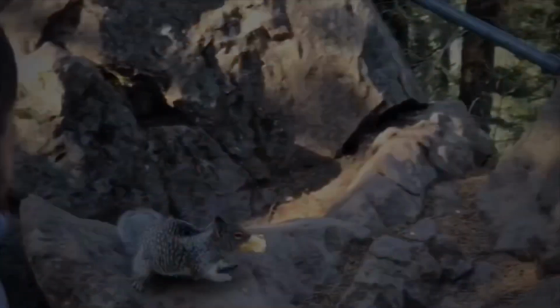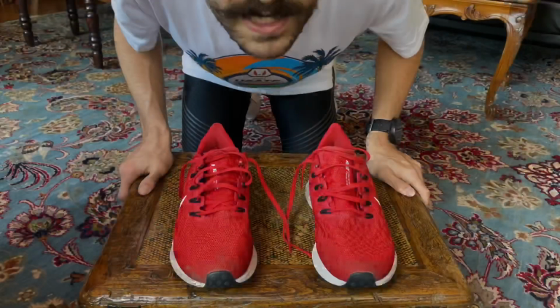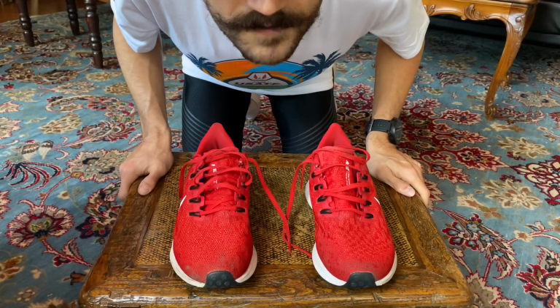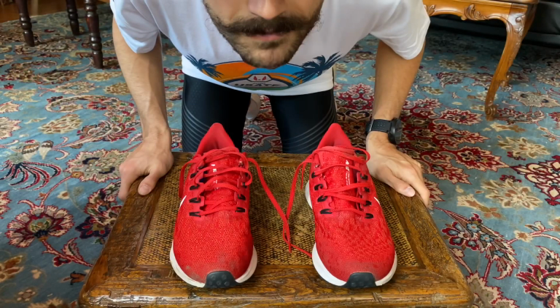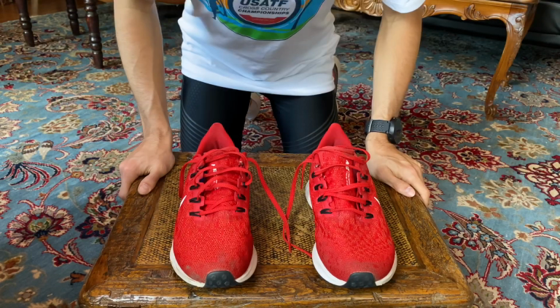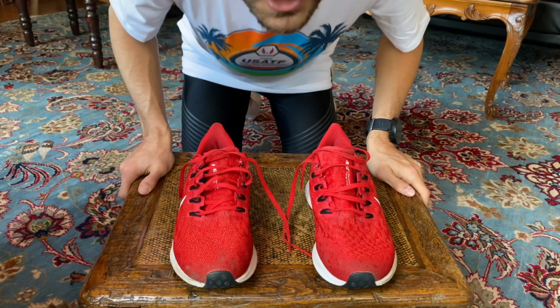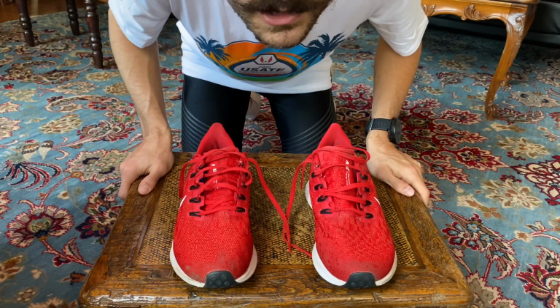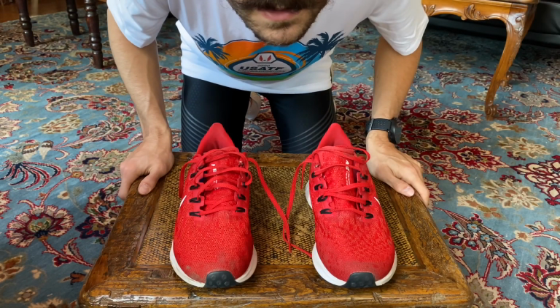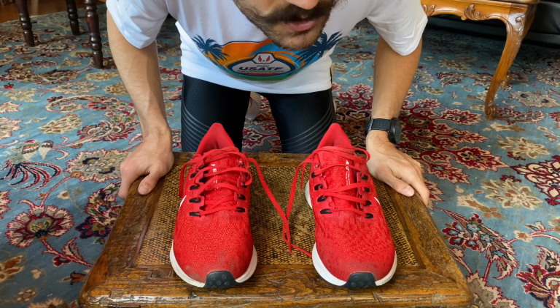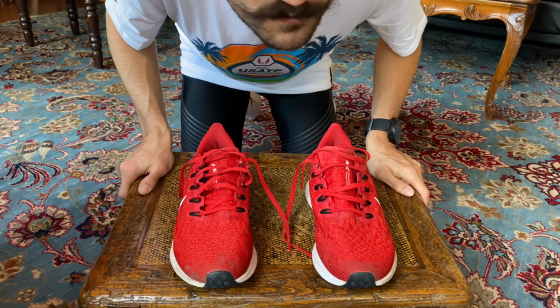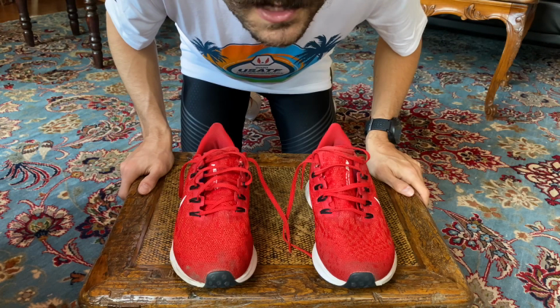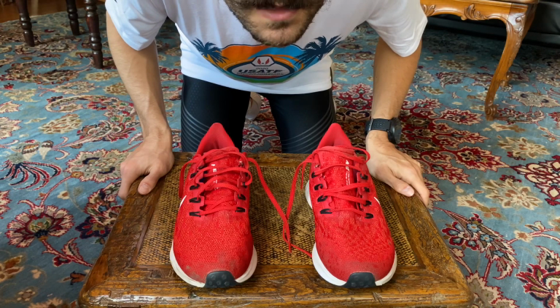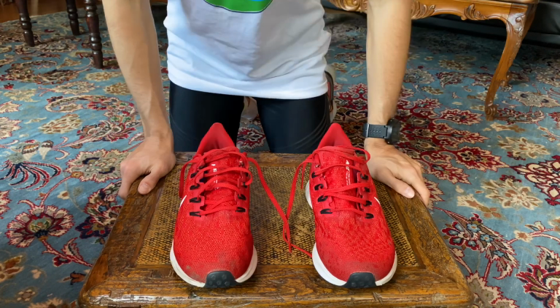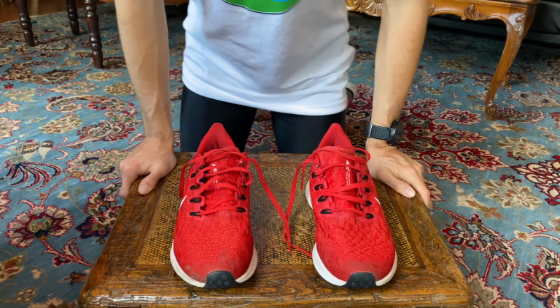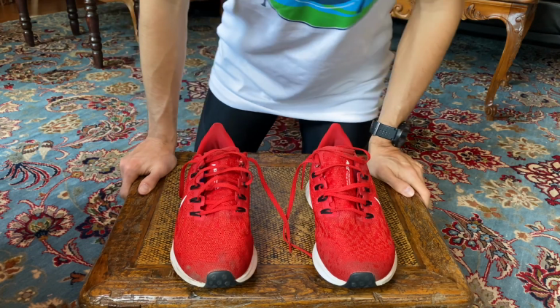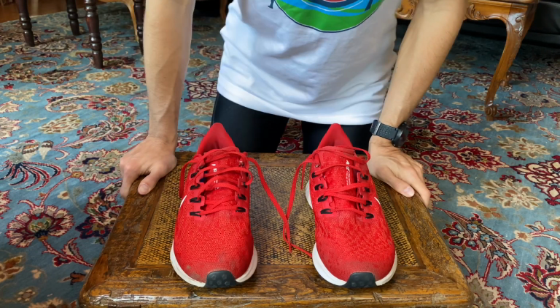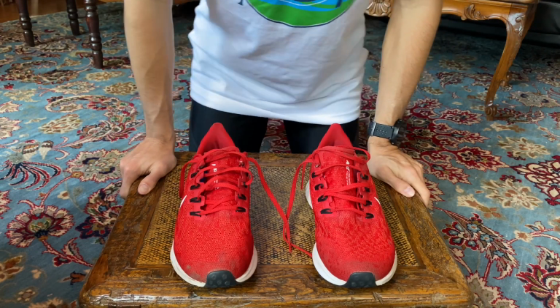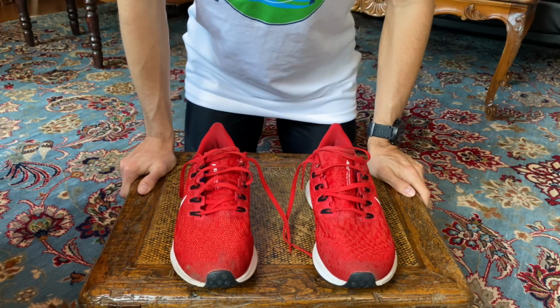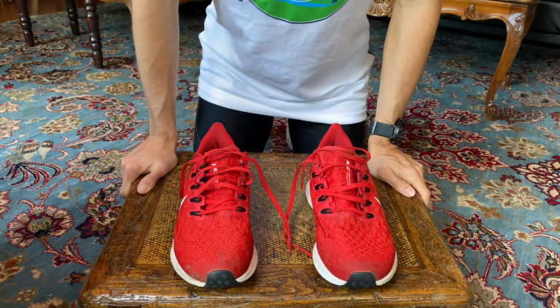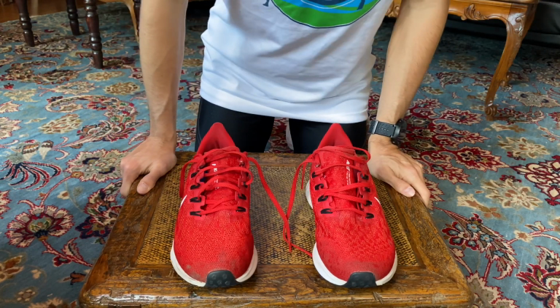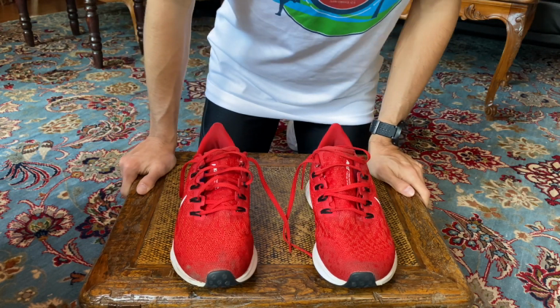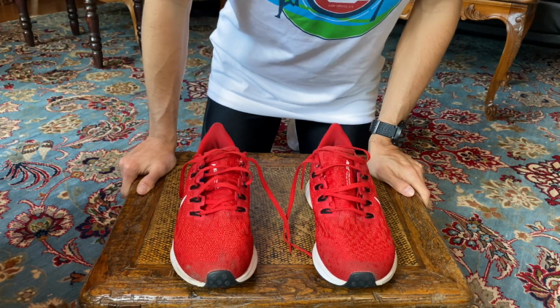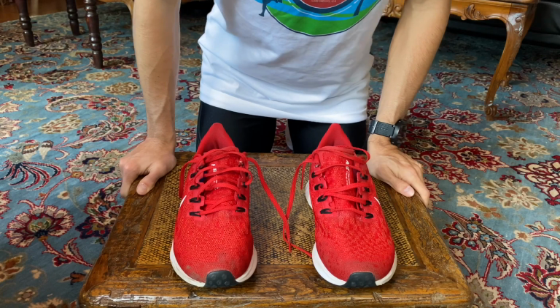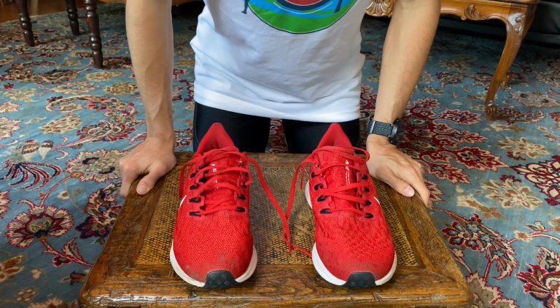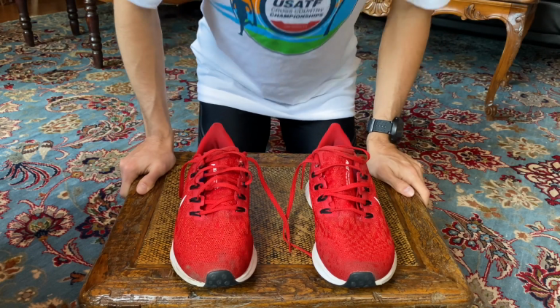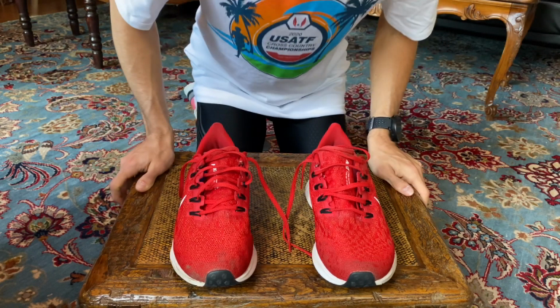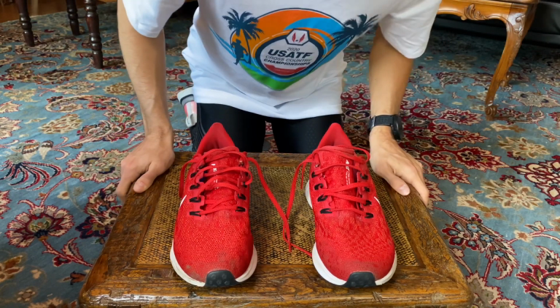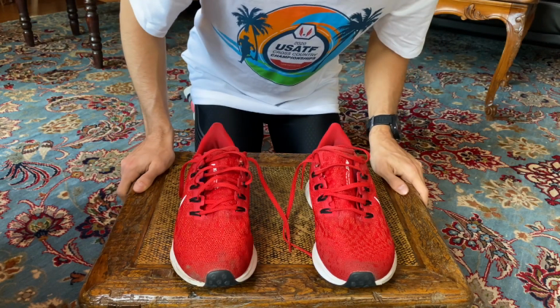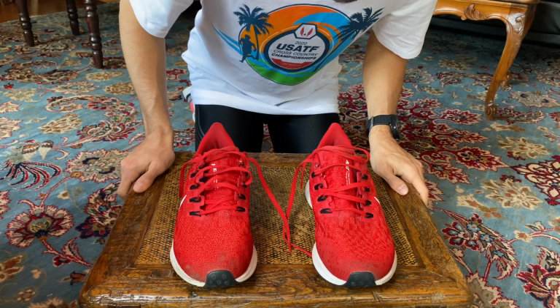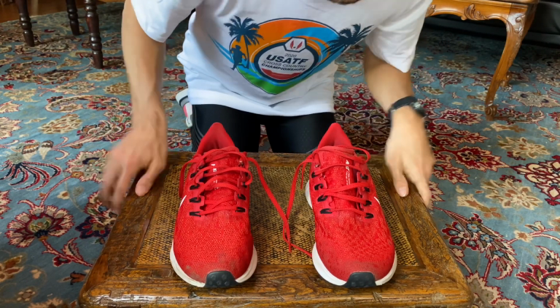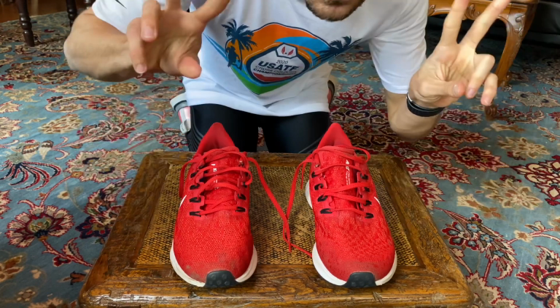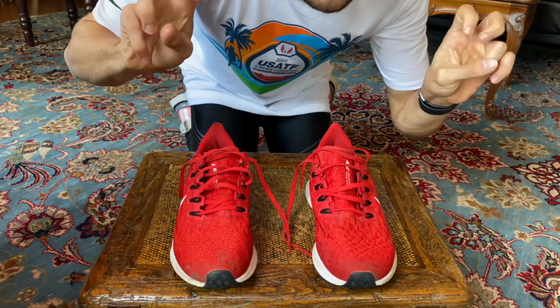What up fam, make sure you guys check out the description before you watch this video. So today I'm going to show you guys how to apply heel lock lacing, lock lacing, or otherwise known as the runner's claw to your running shoe.